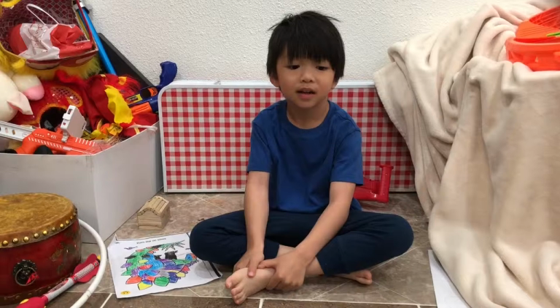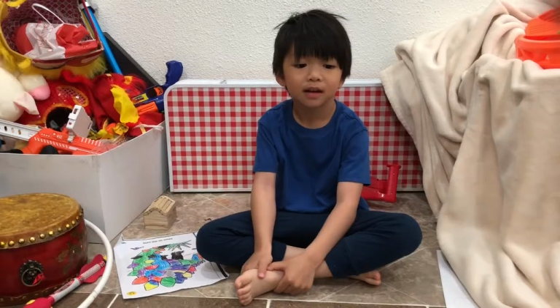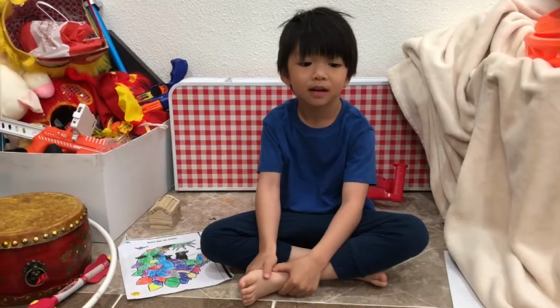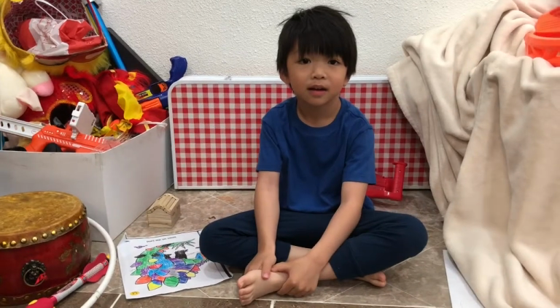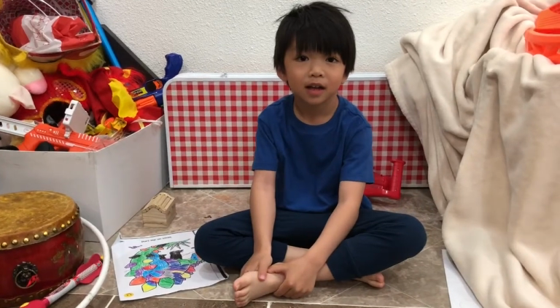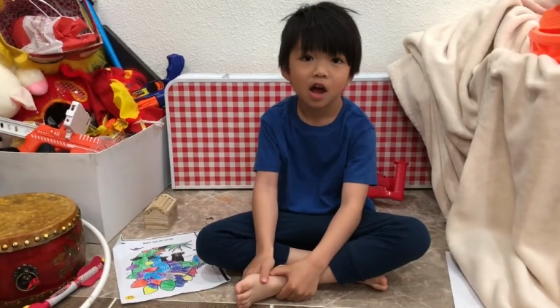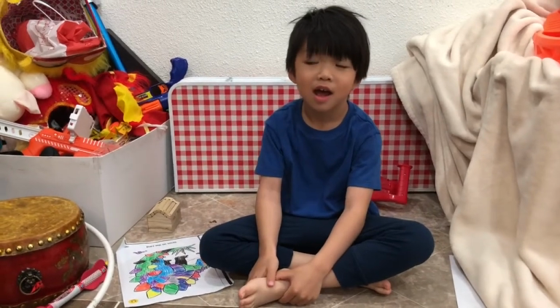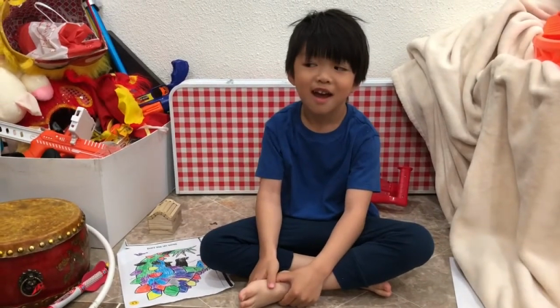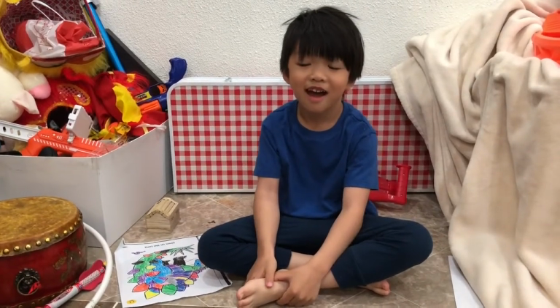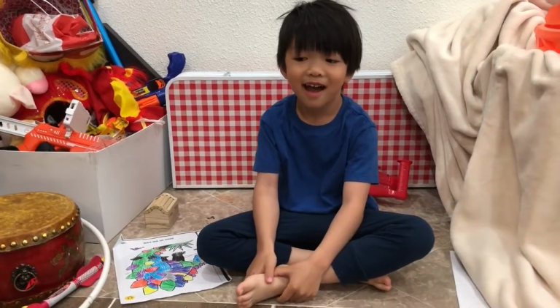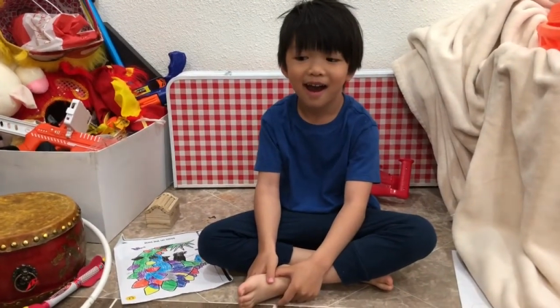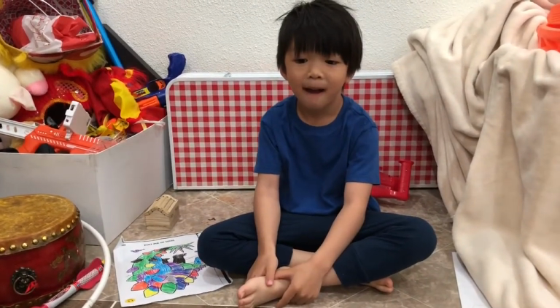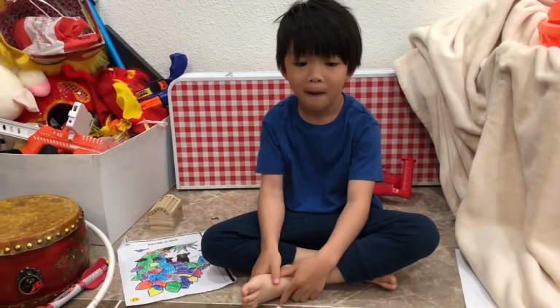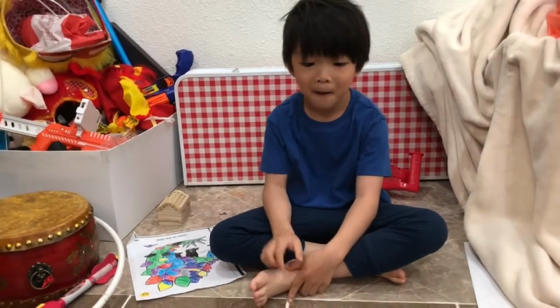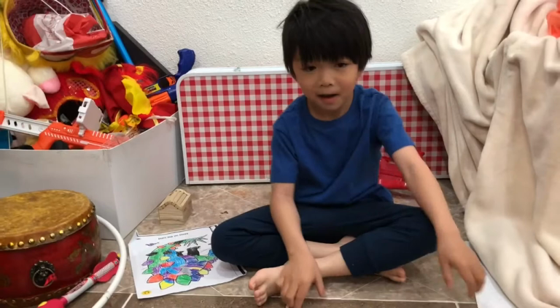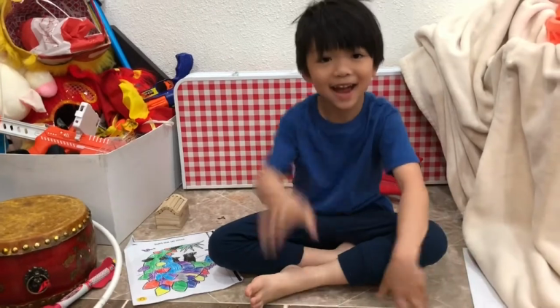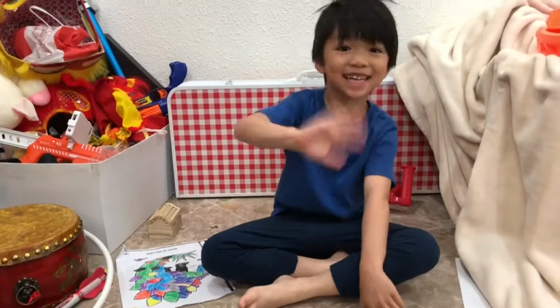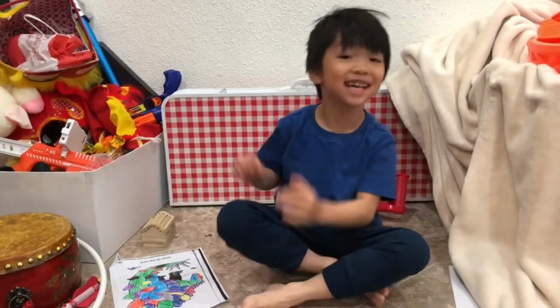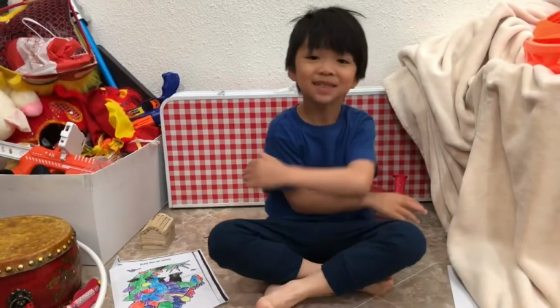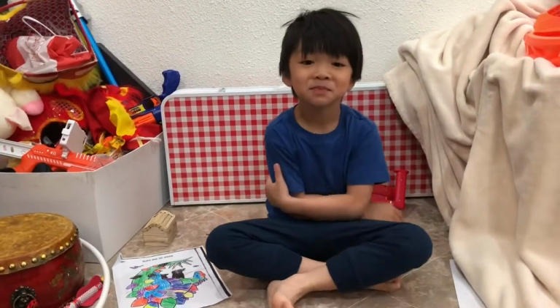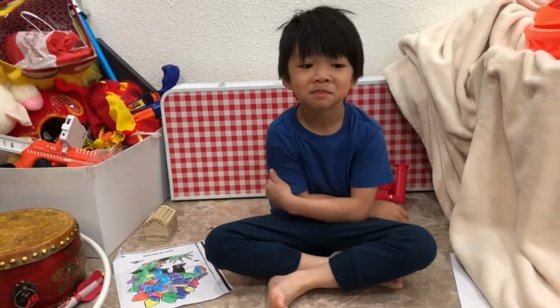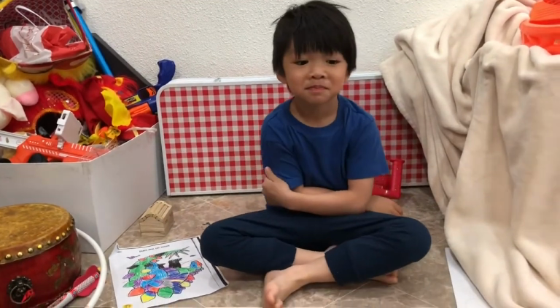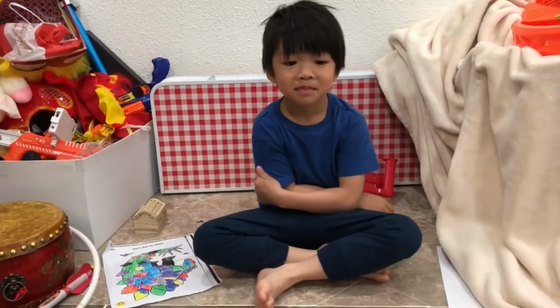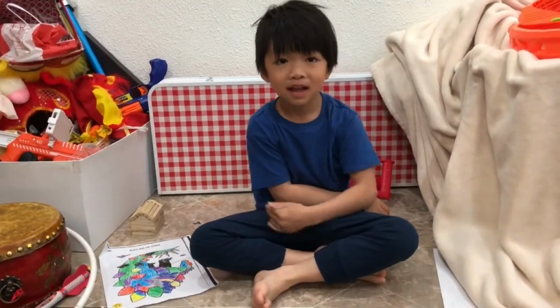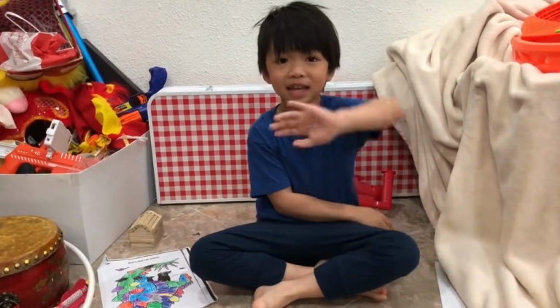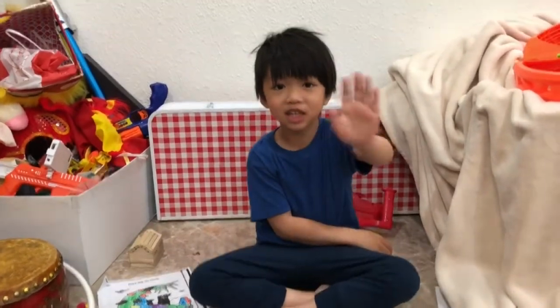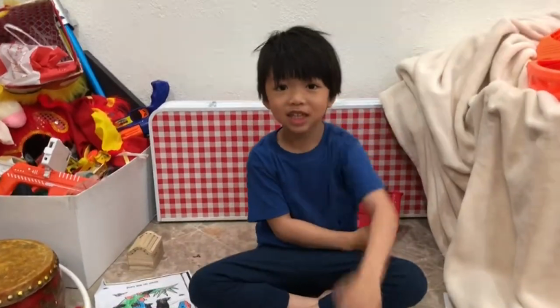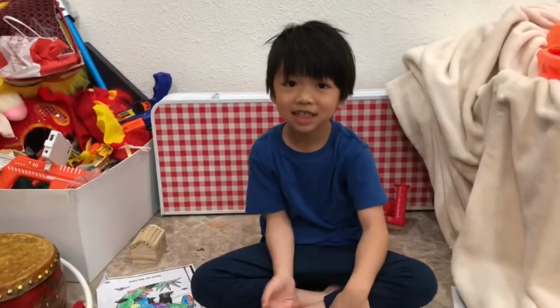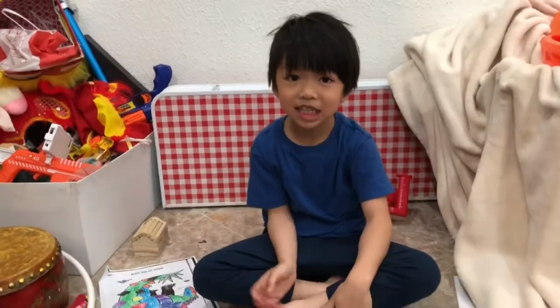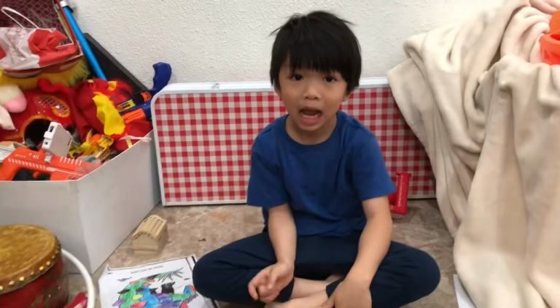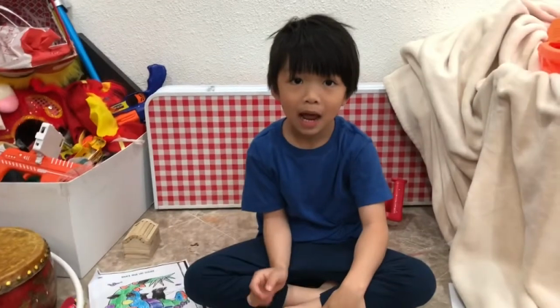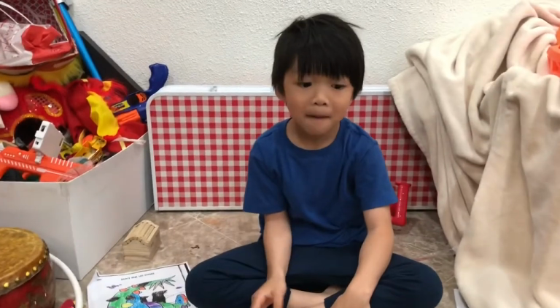Hello everyone. Welcome back. Say hi. Hi. Say hi to everybody. Hi. What are you gonna do today?